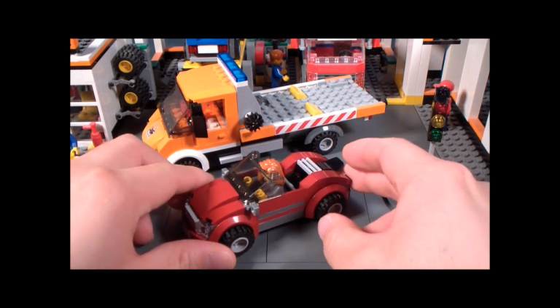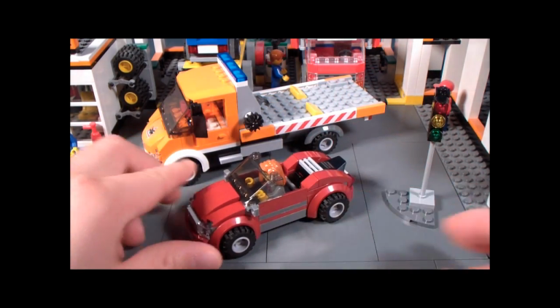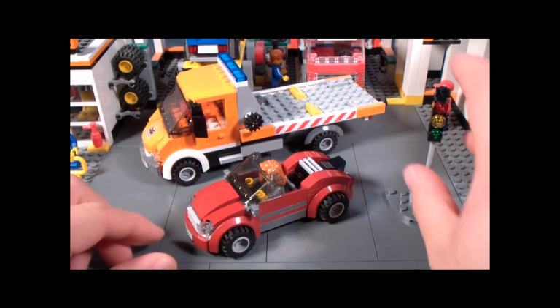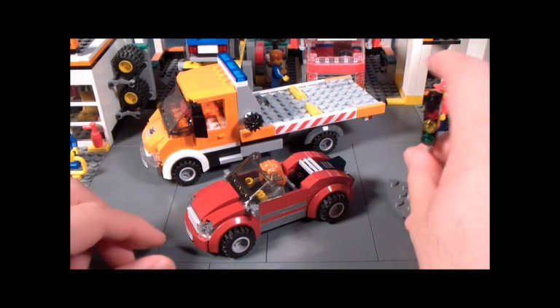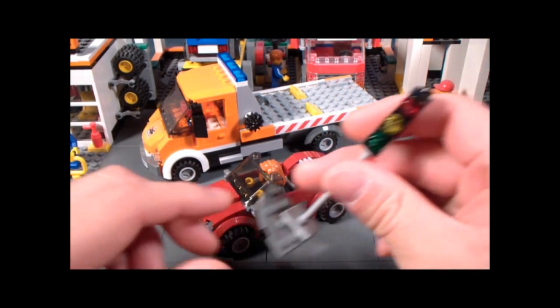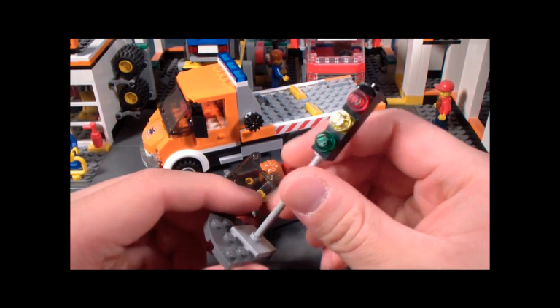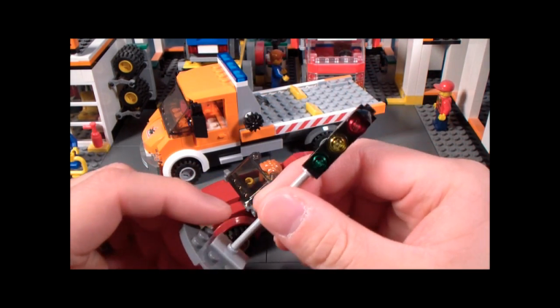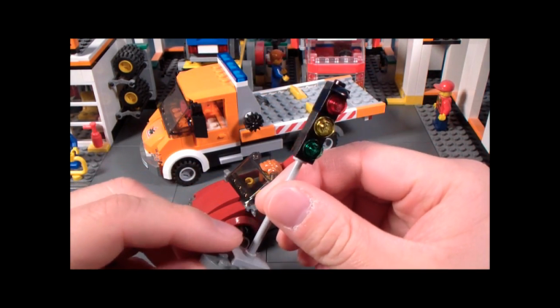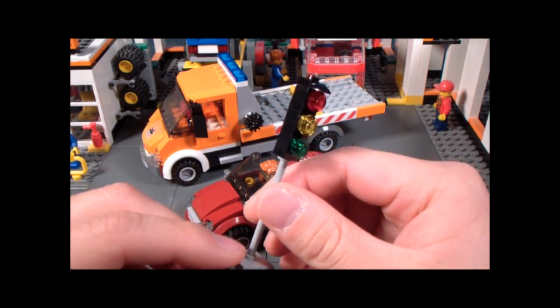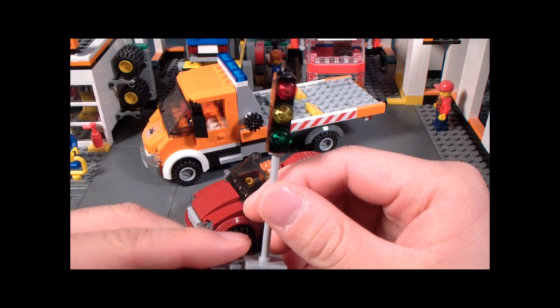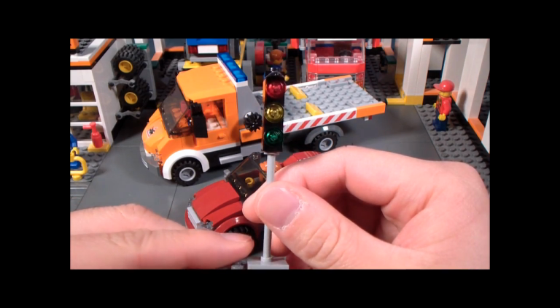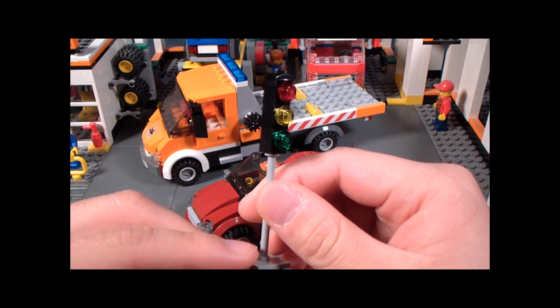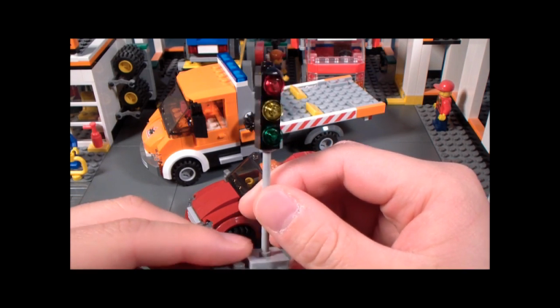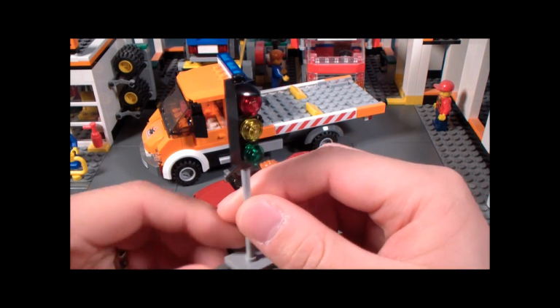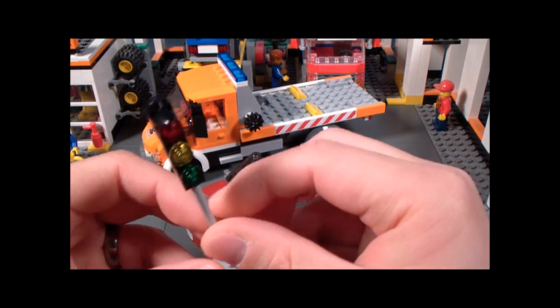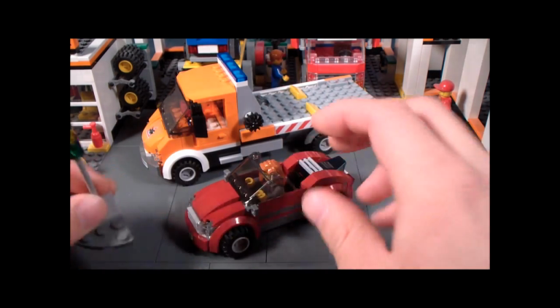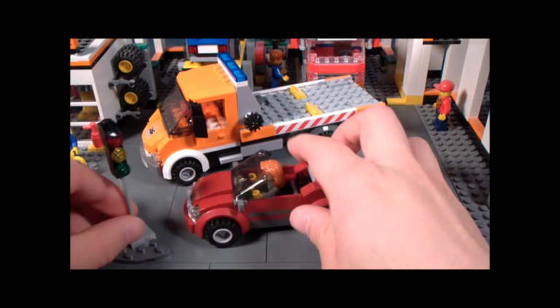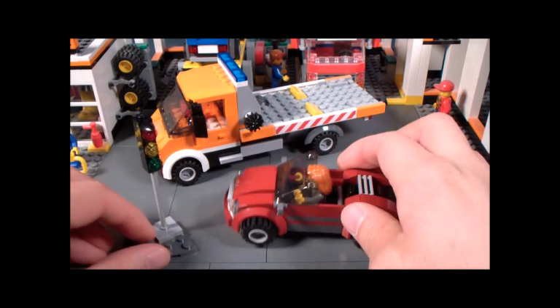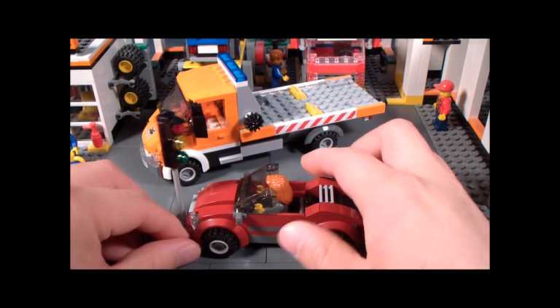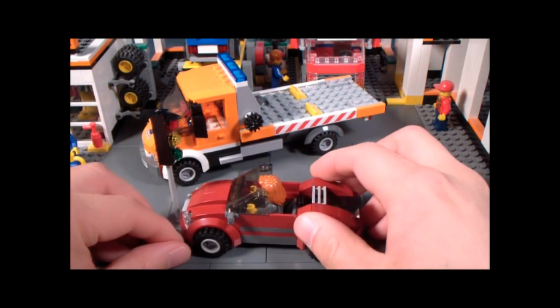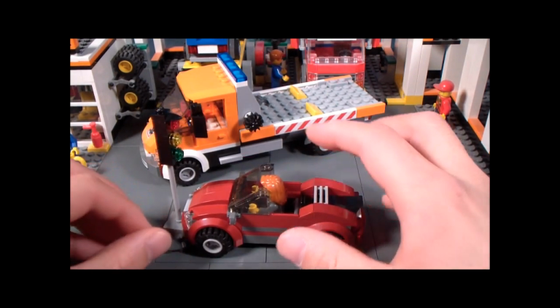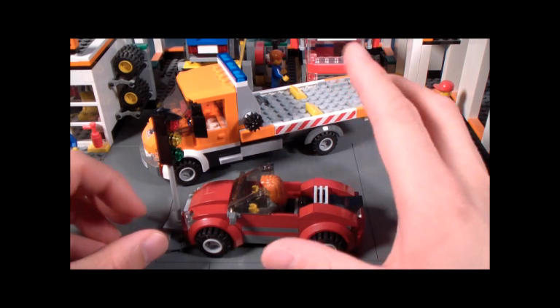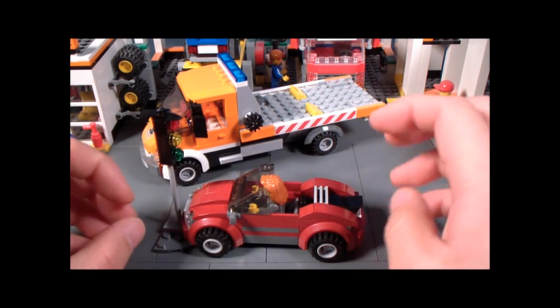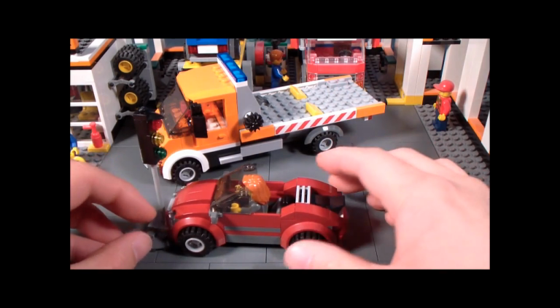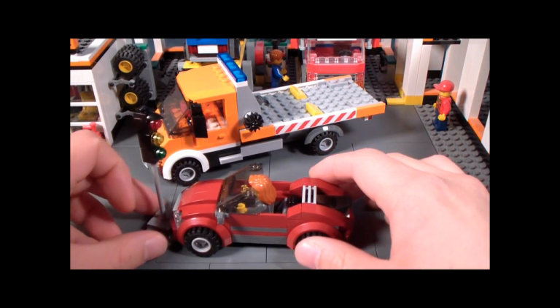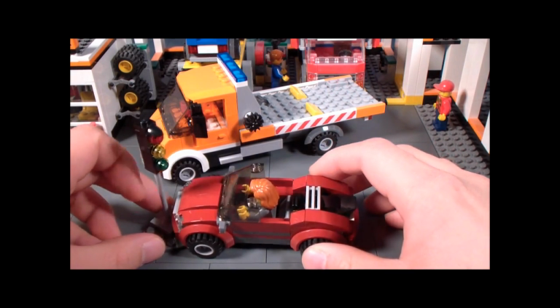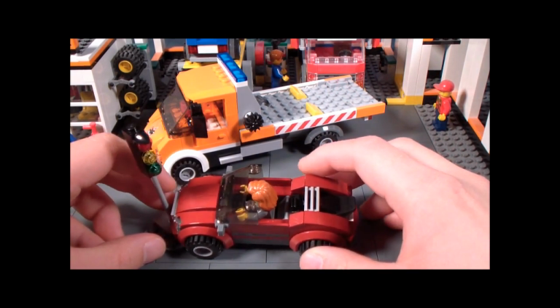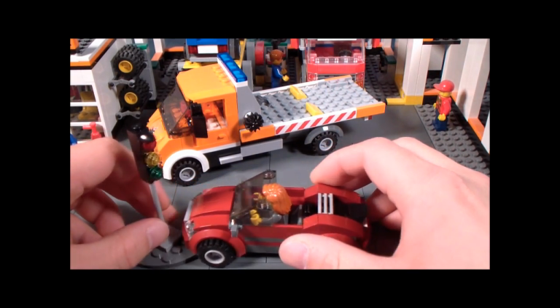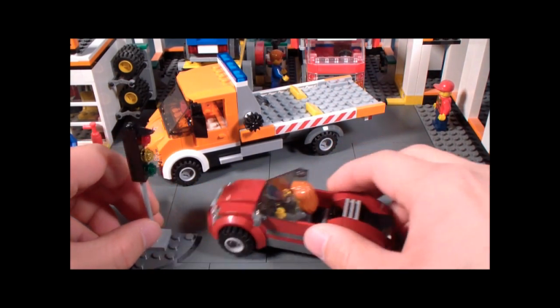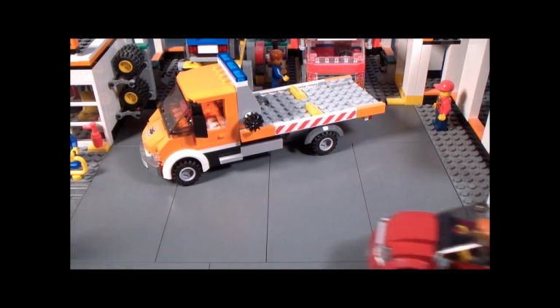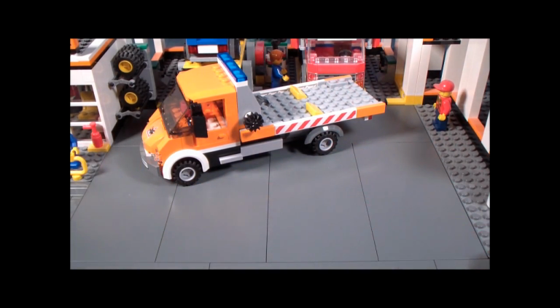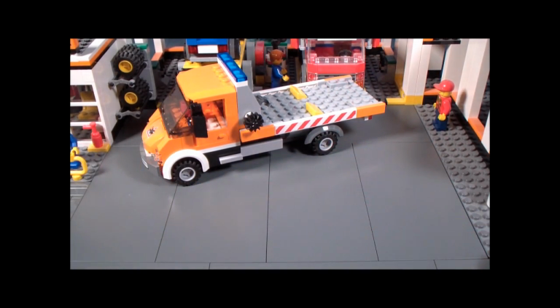And then we get this traffic light, which at first I thought was unnecessary, but it is a fun accessory to have. If you want, you can always have the car run into it. I've actually seen this happen in real life — how do you even do that? But hey, that's why we have tow trucks.